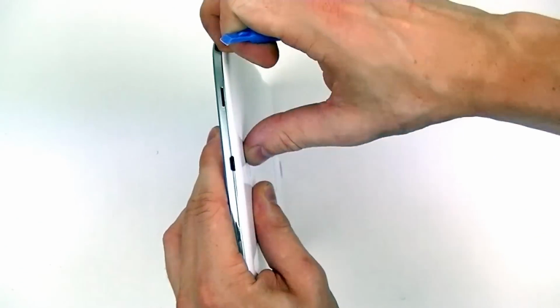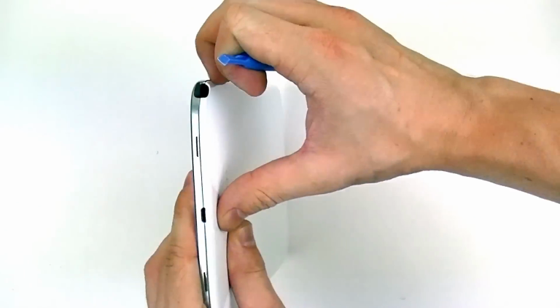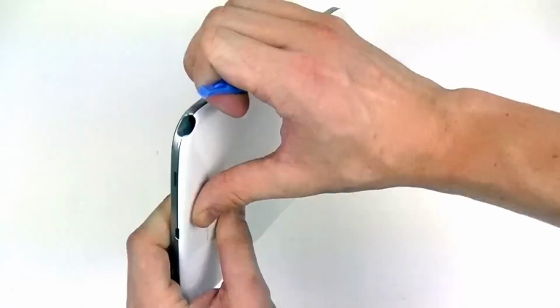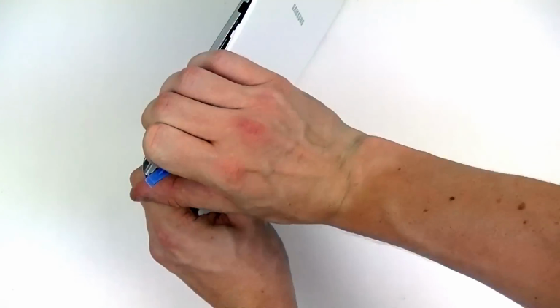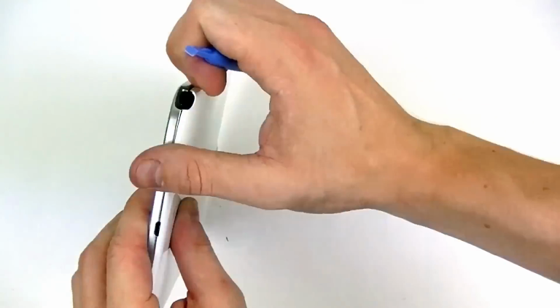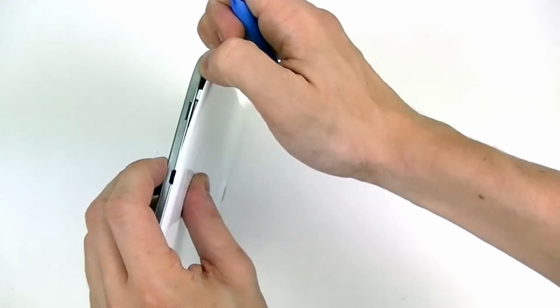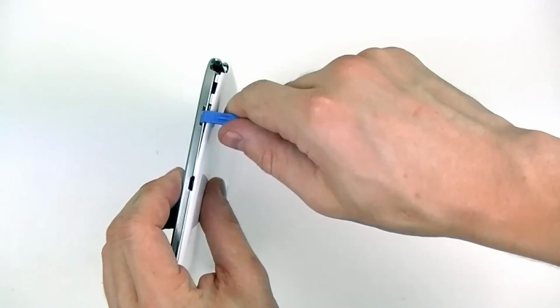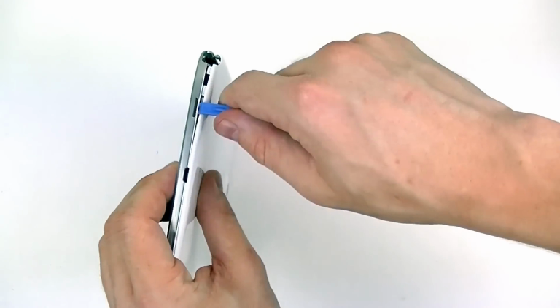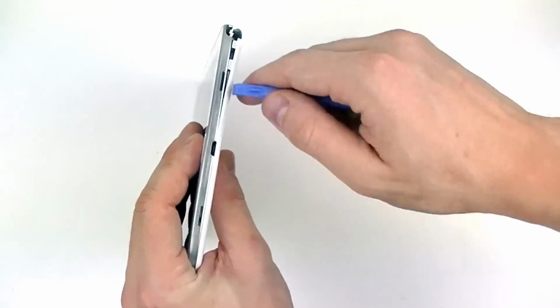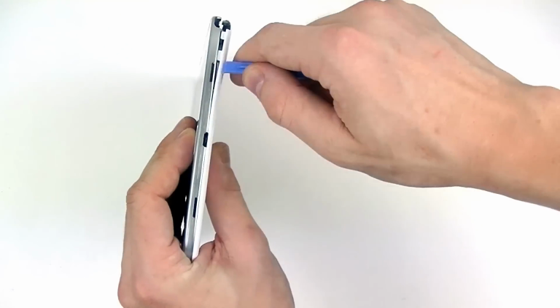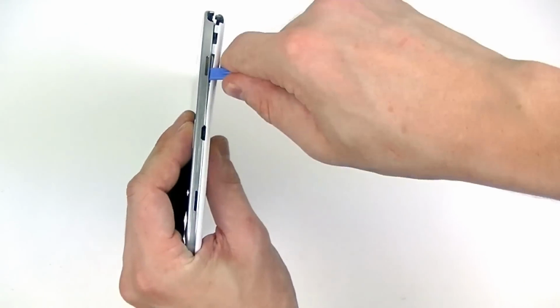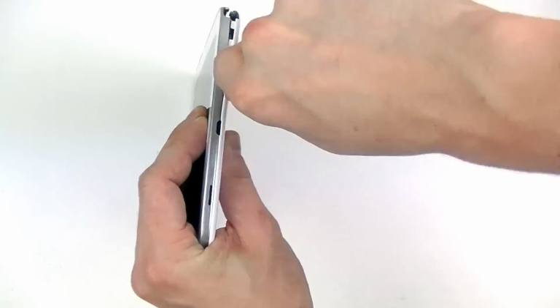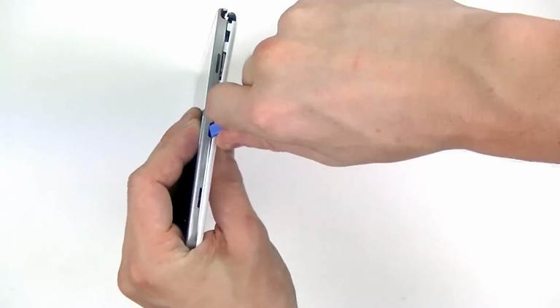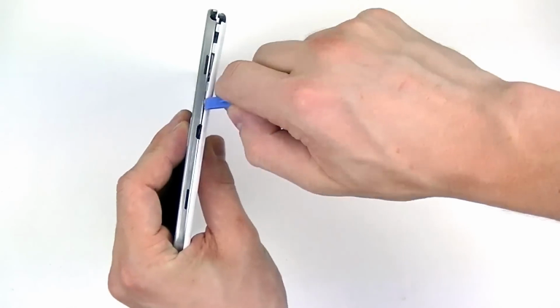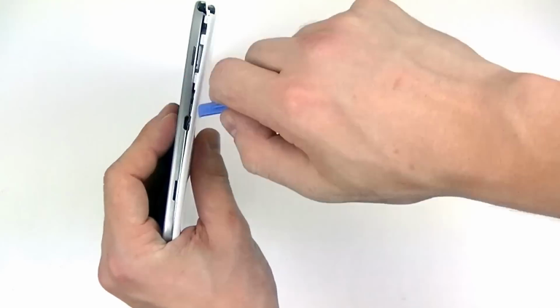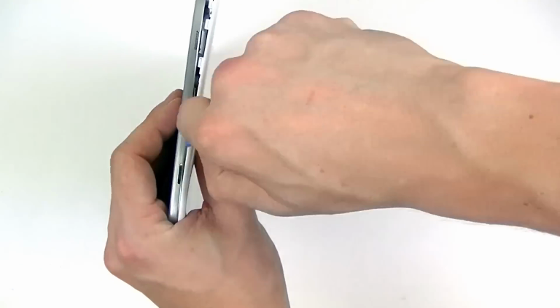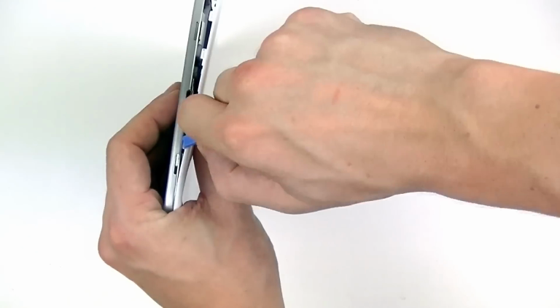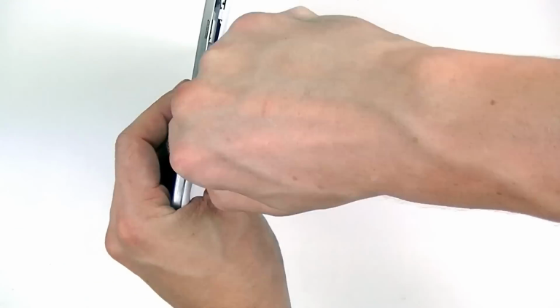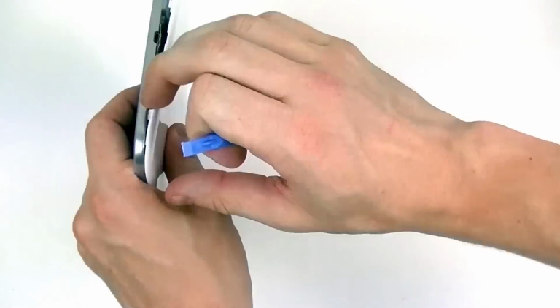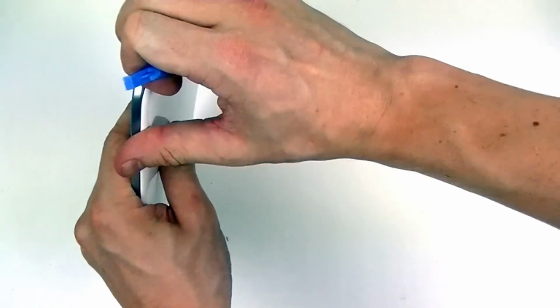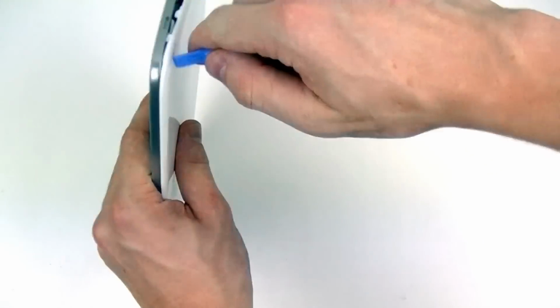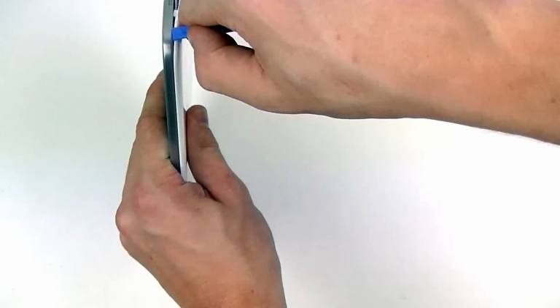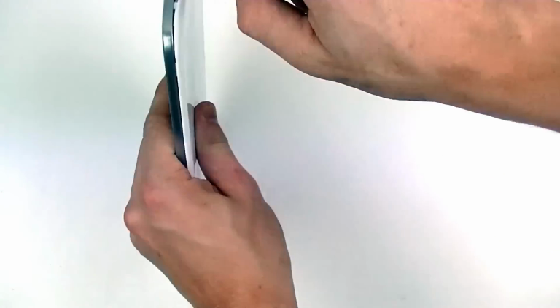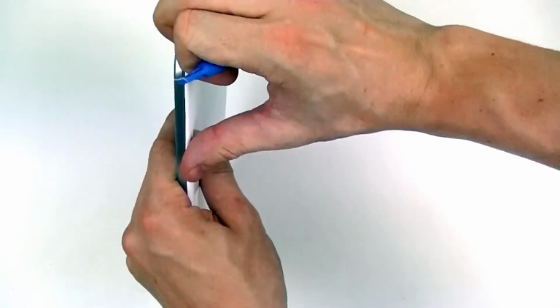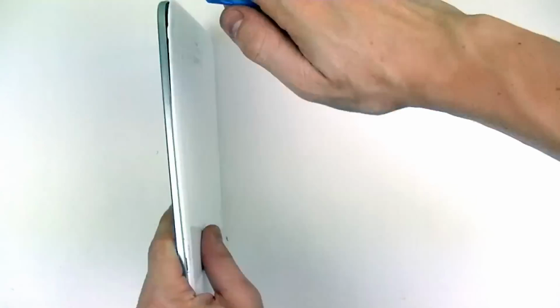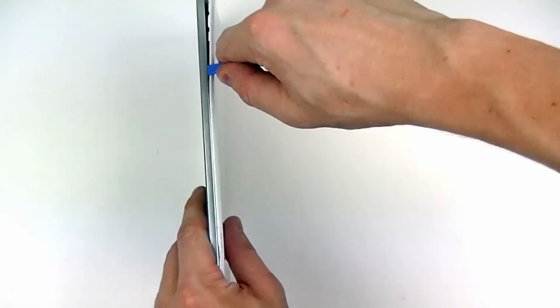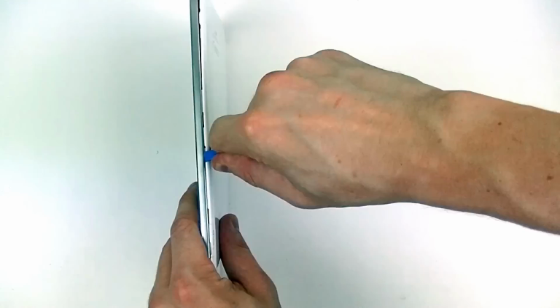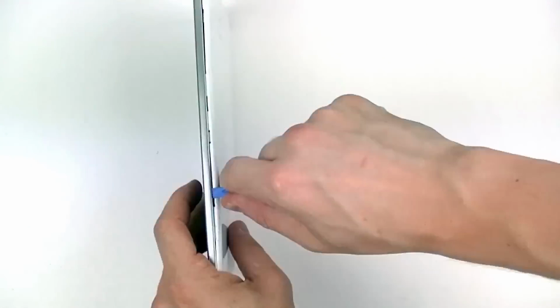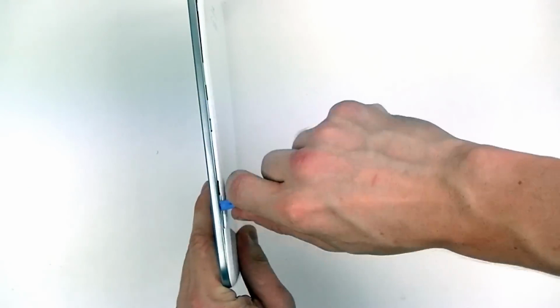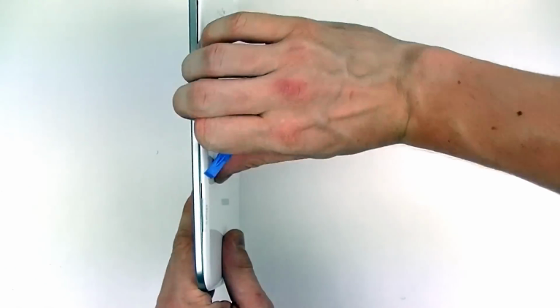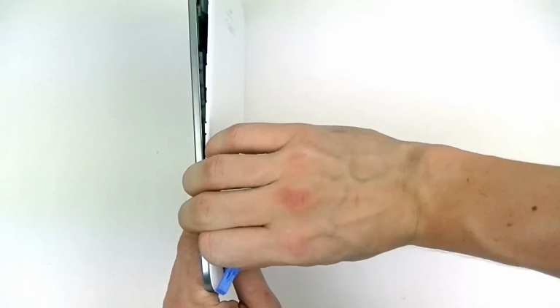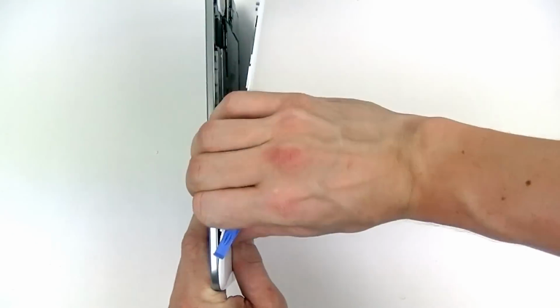You may have to insert your pry tool into different areas of the back cover, allowing you to get your fingers in between the back cover and the inside of the housing in order to release it completely.